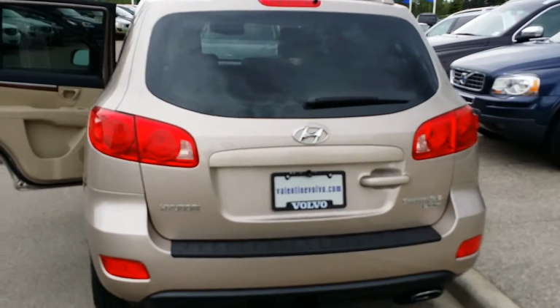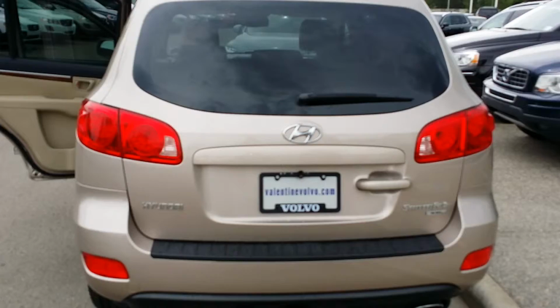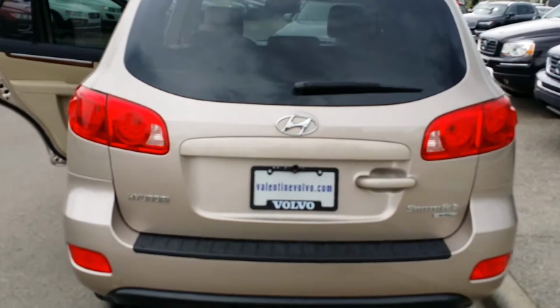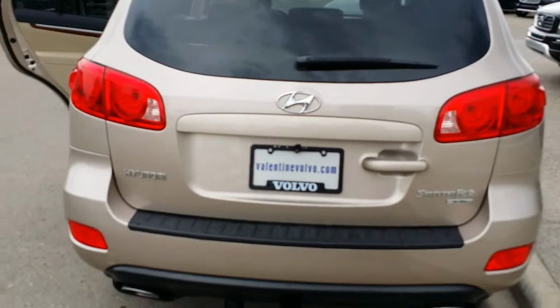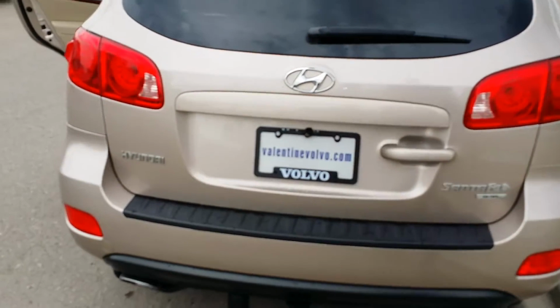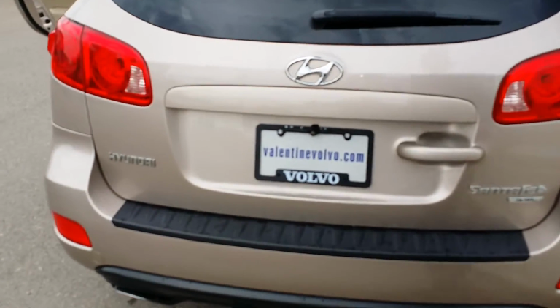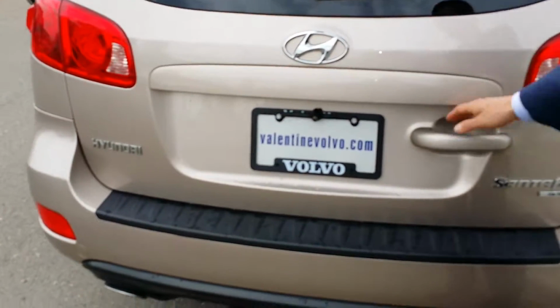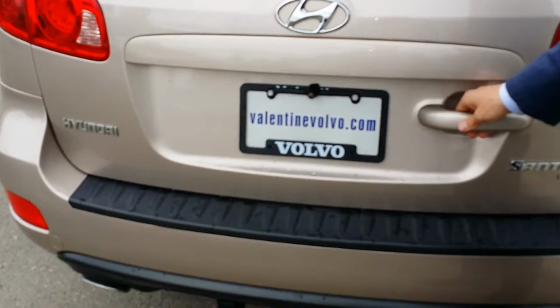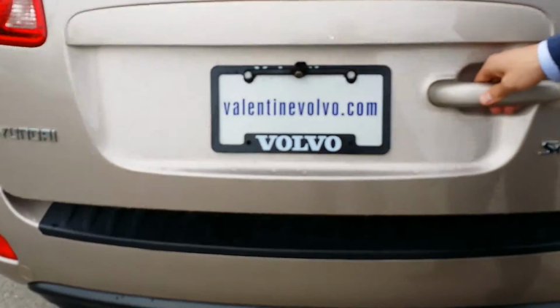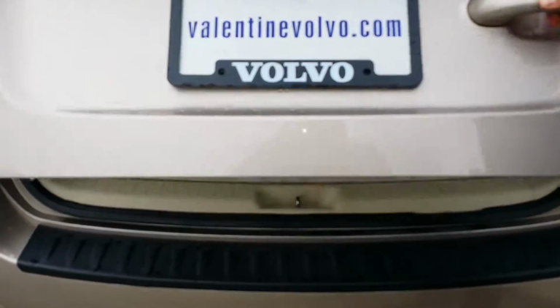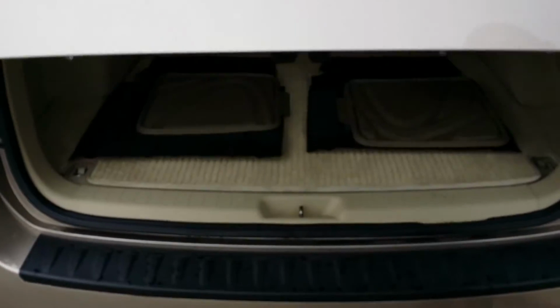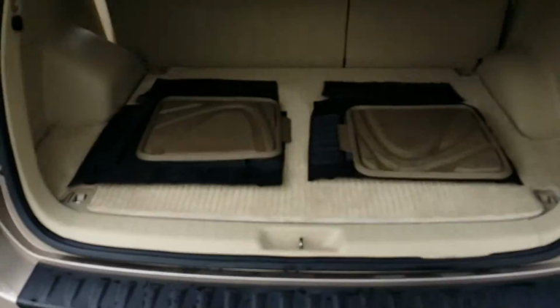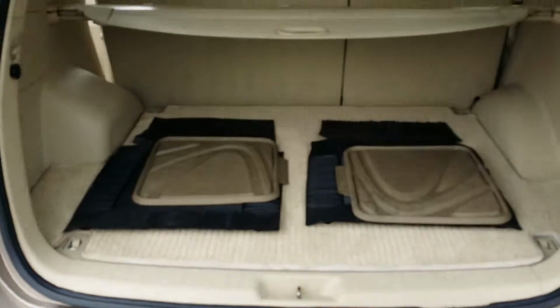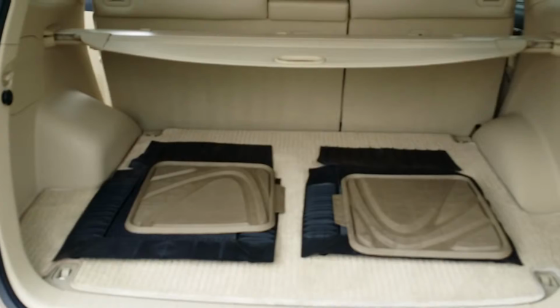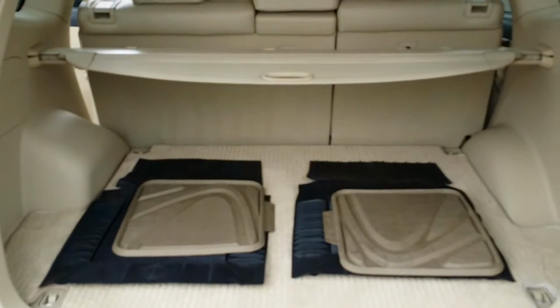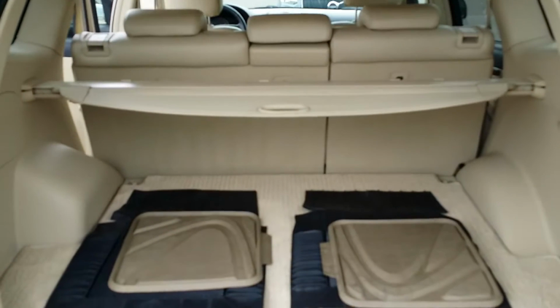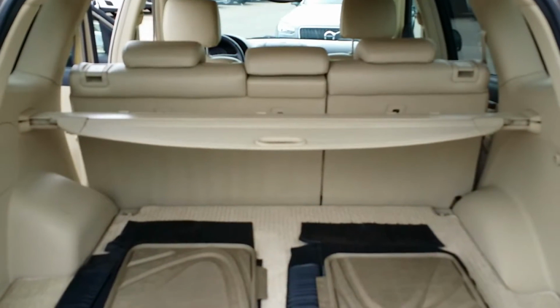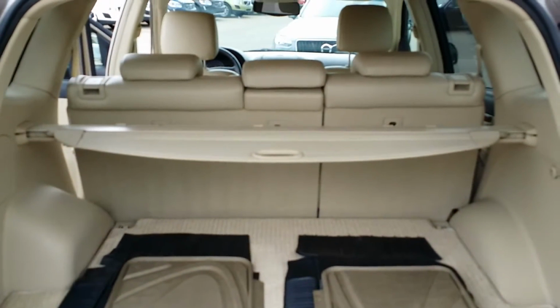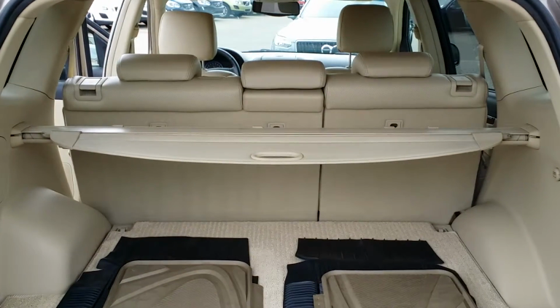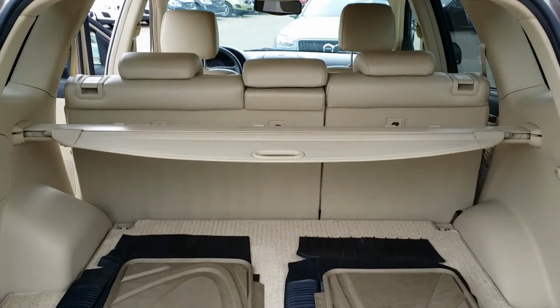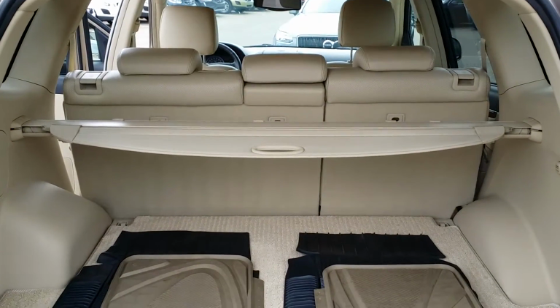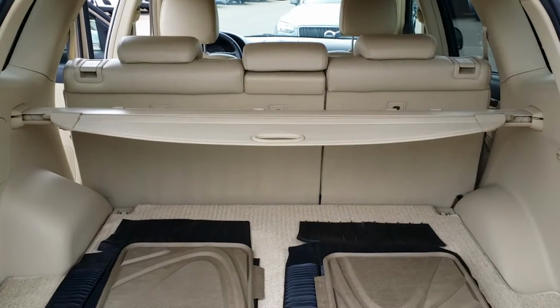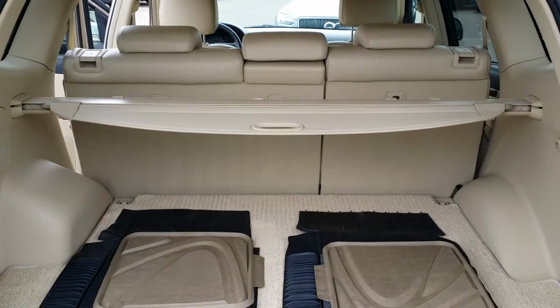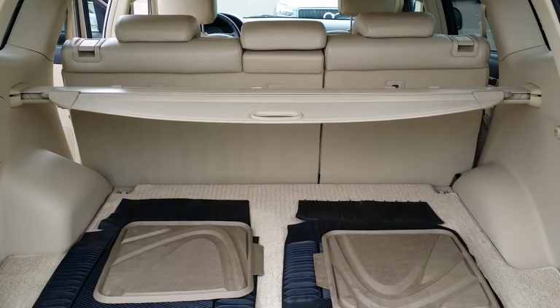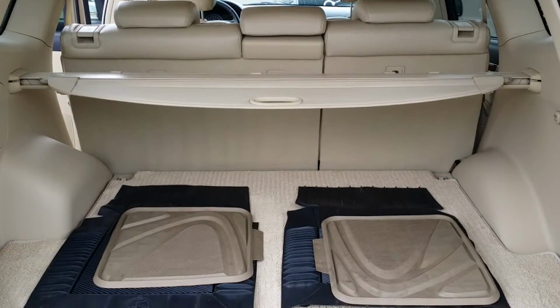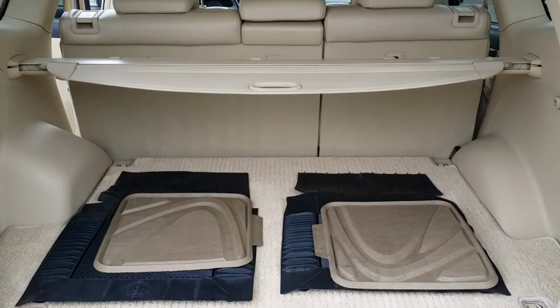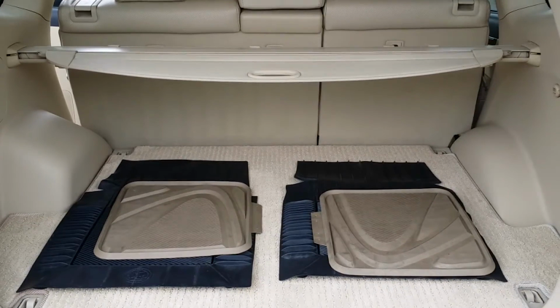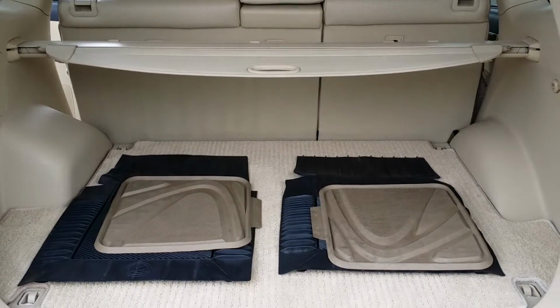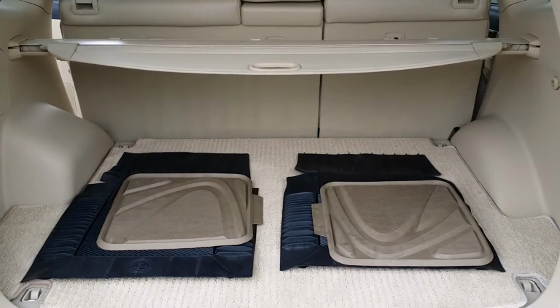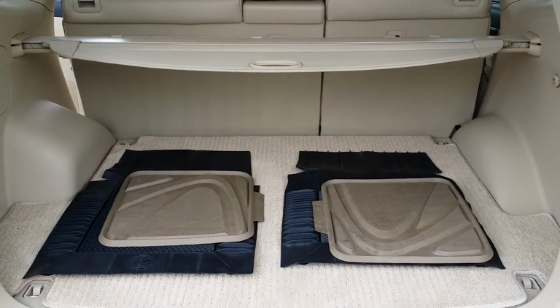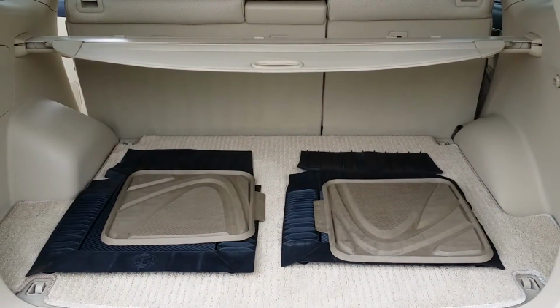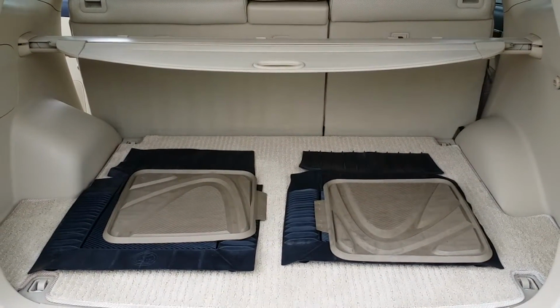It does already have a trailer hitch on it as well, and it is wired so it can pull a small trailer. The rear cargo area — the seats do fold down, it's a 60-40 split, so if you need to get larger items in the back it gives a lot of capability that way too.